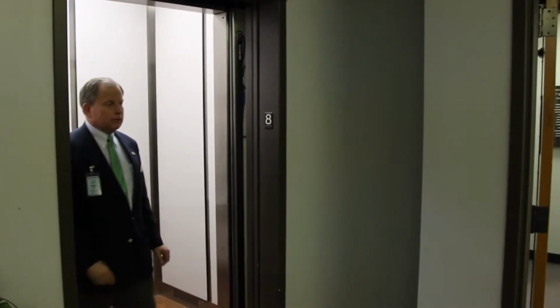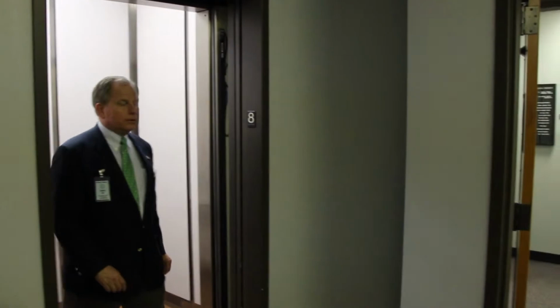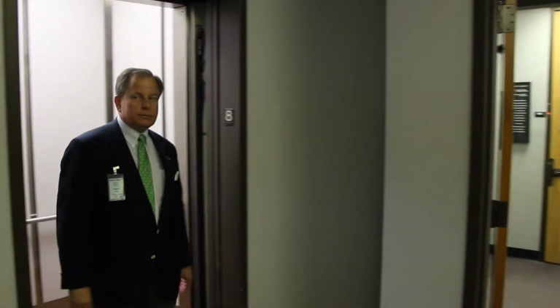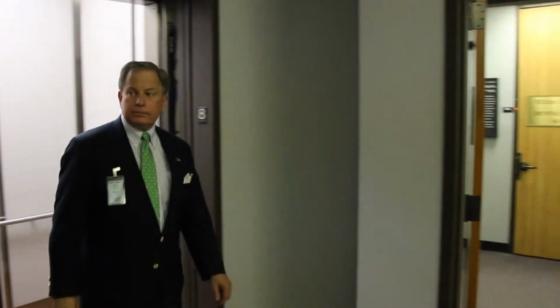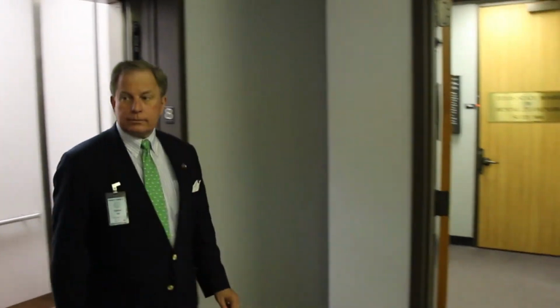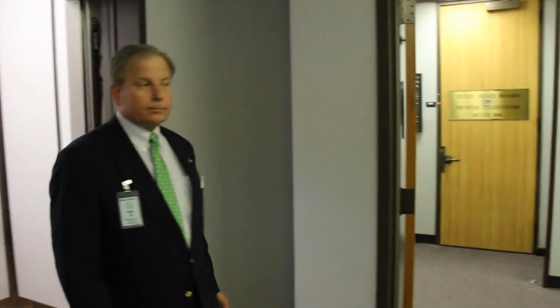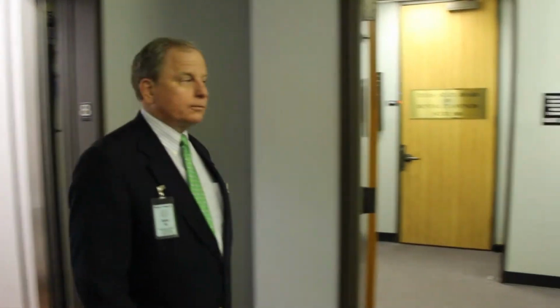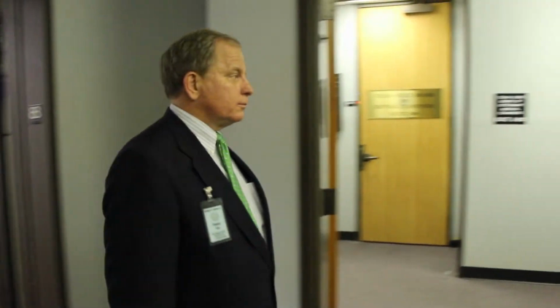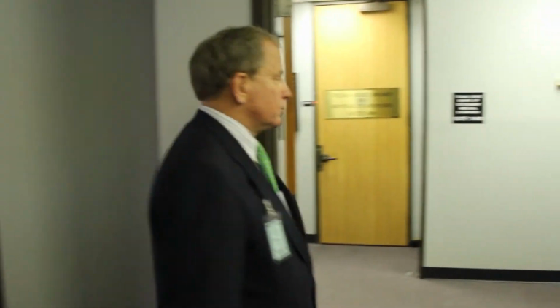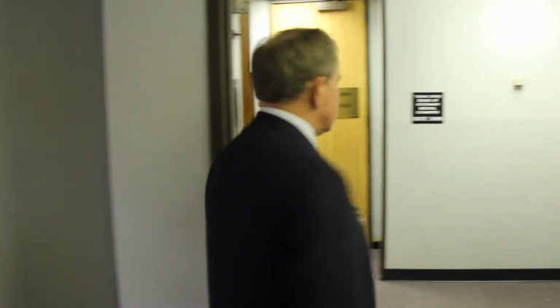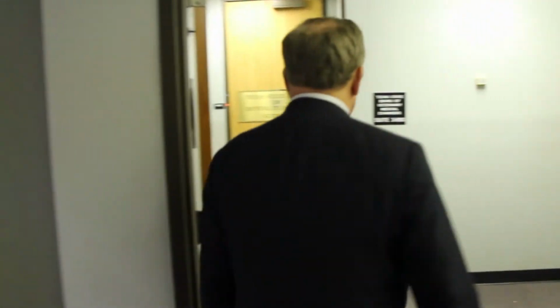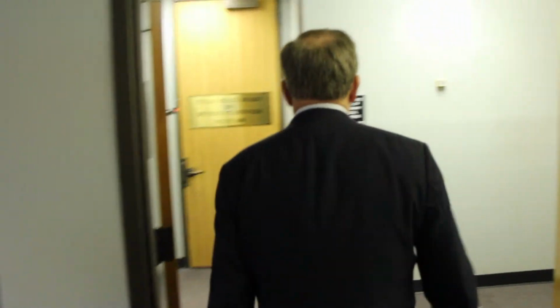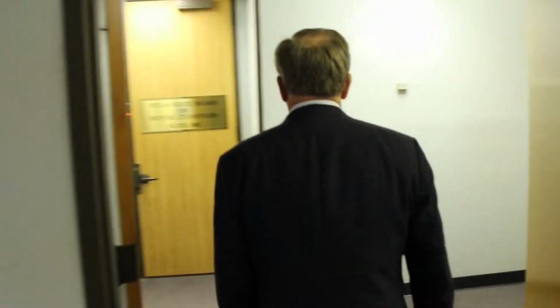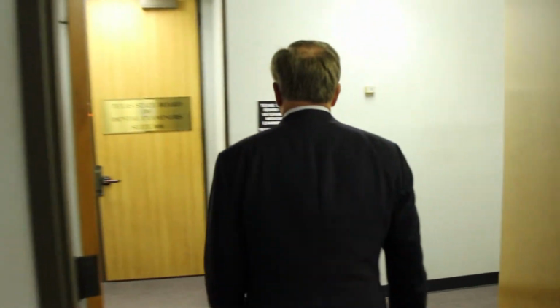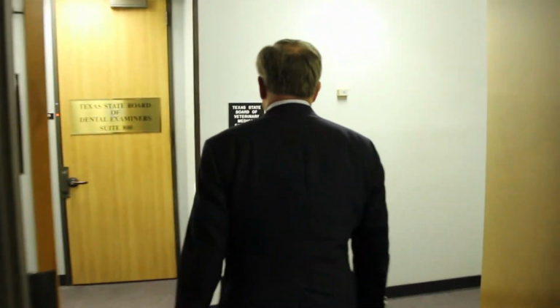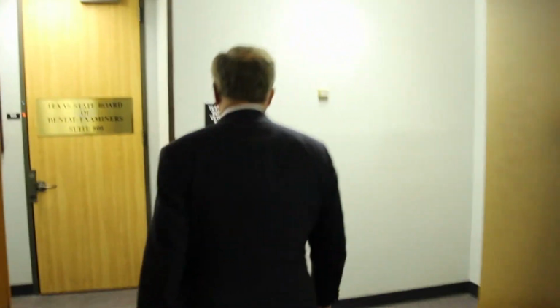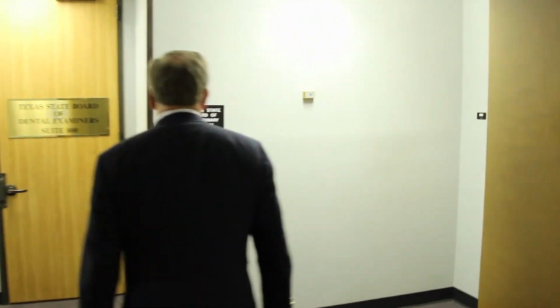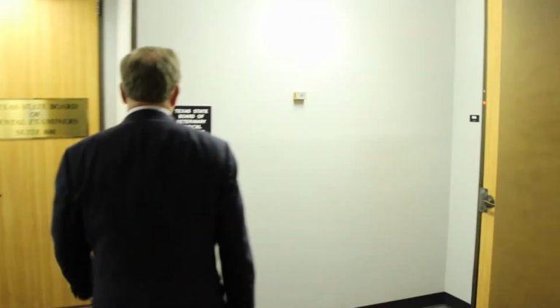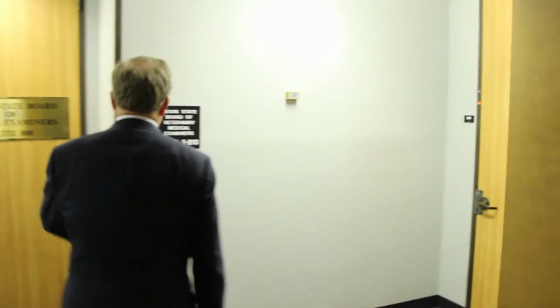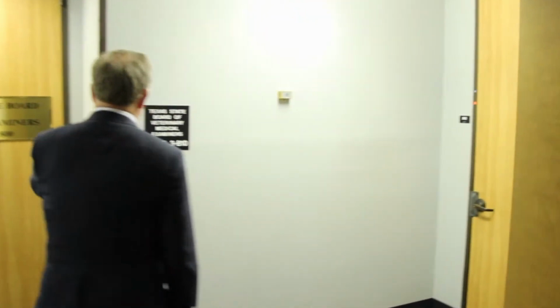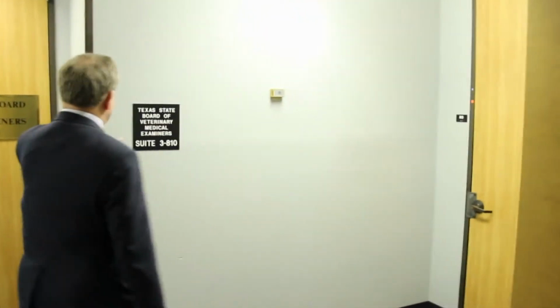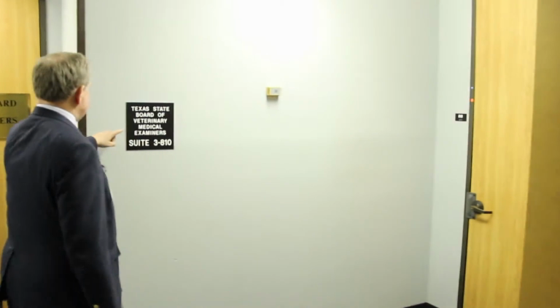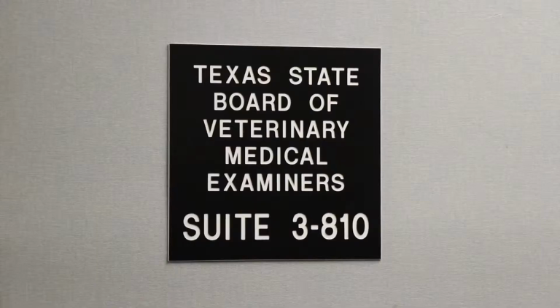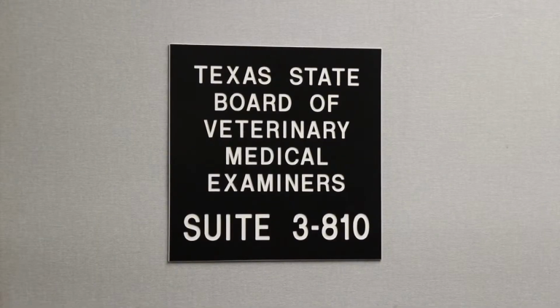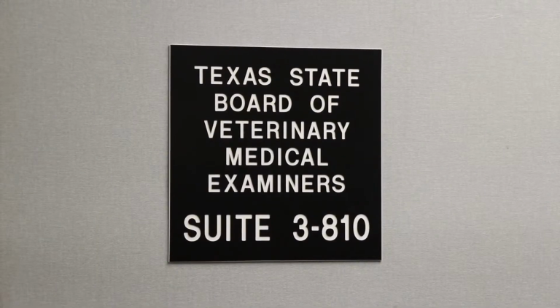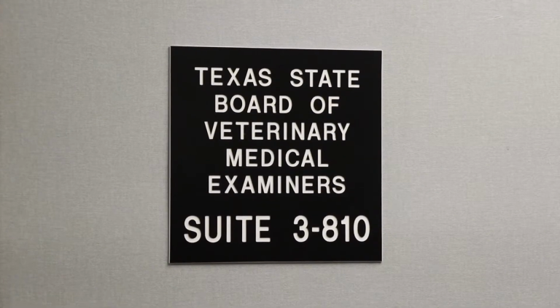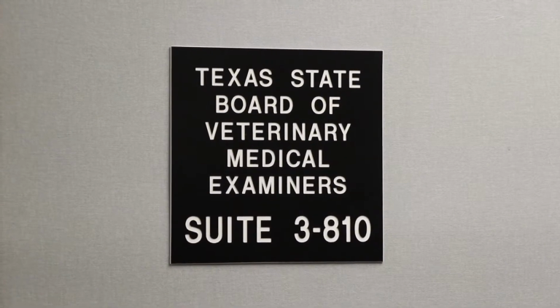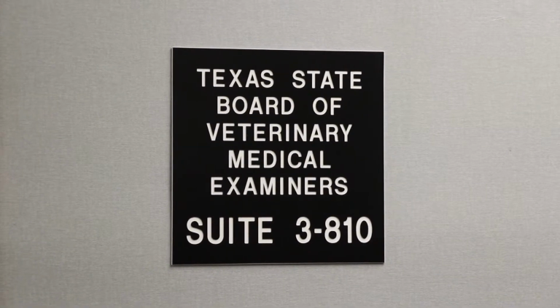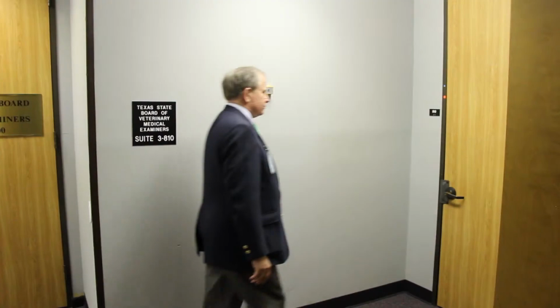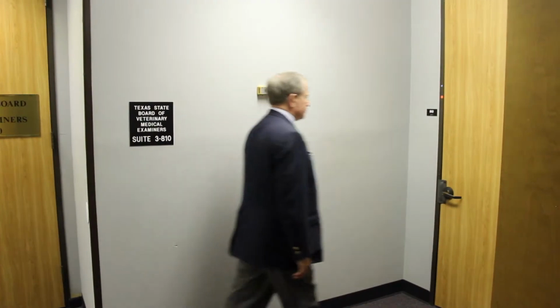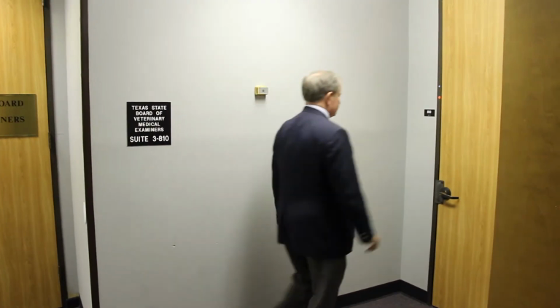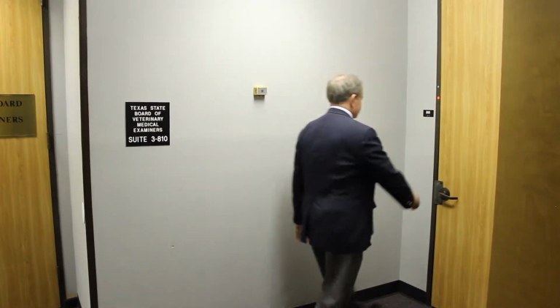Look for the sign that says Texas State Board of Veterinary Examiners, Suite 3810, and walk through the adjacent door.